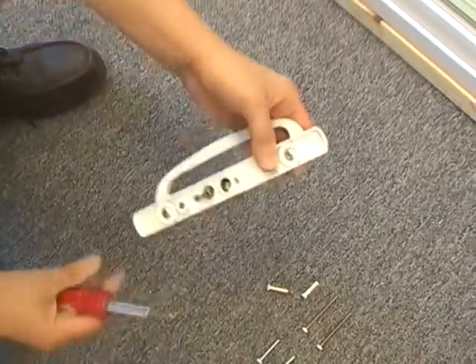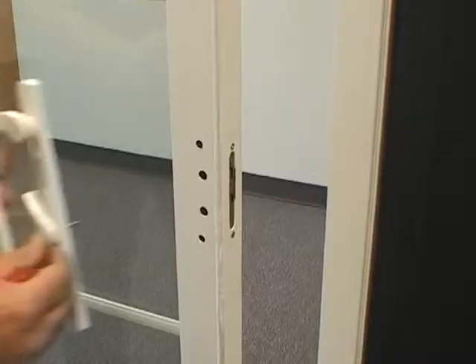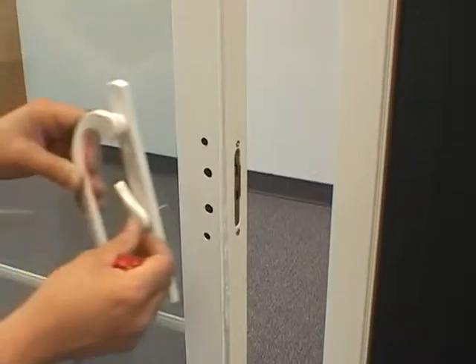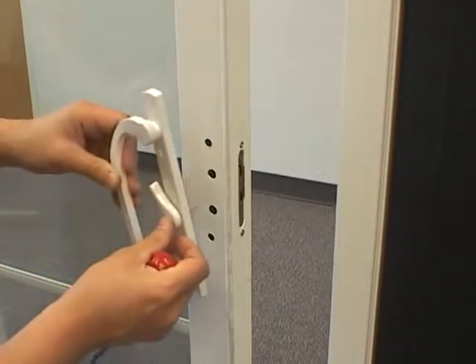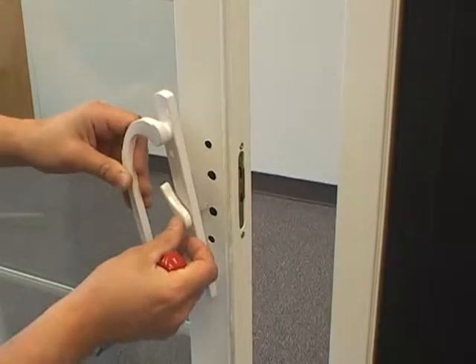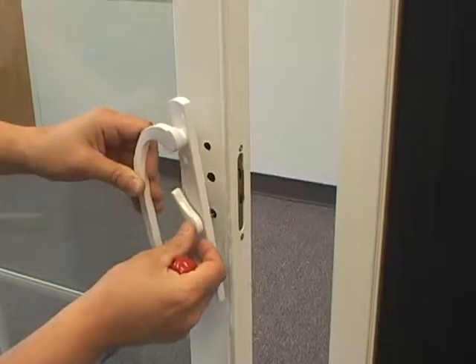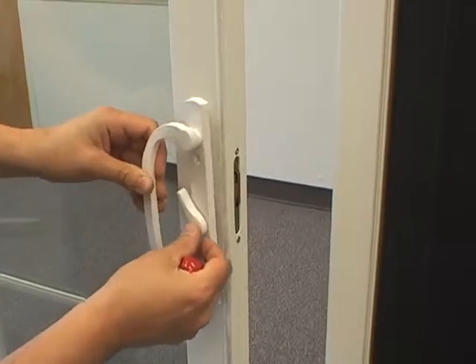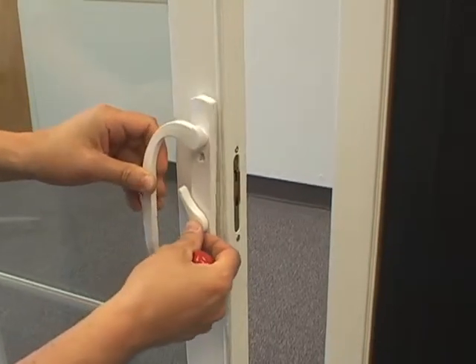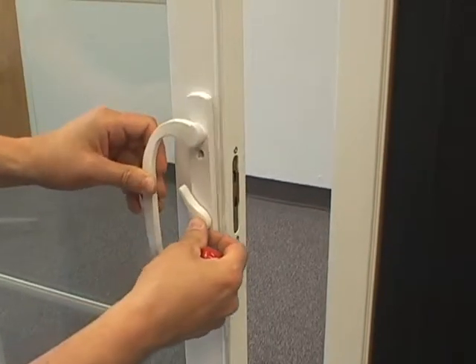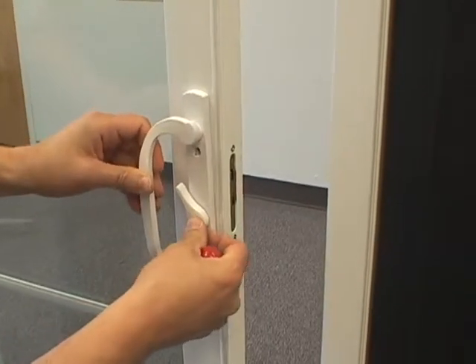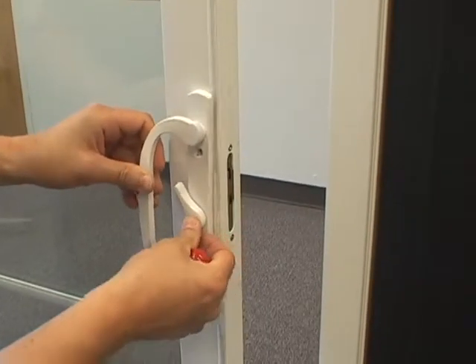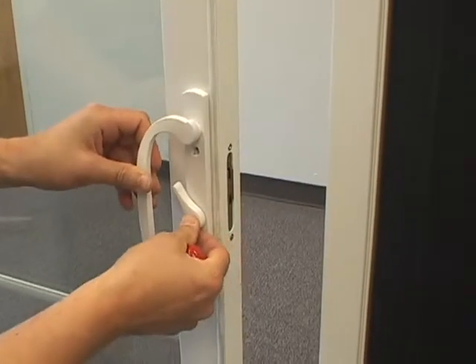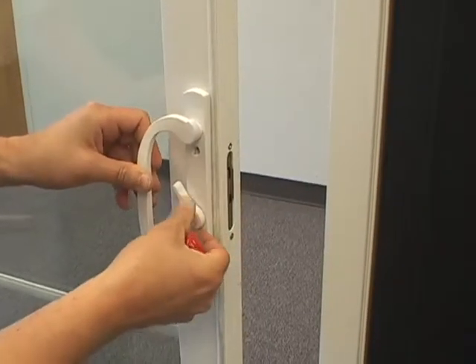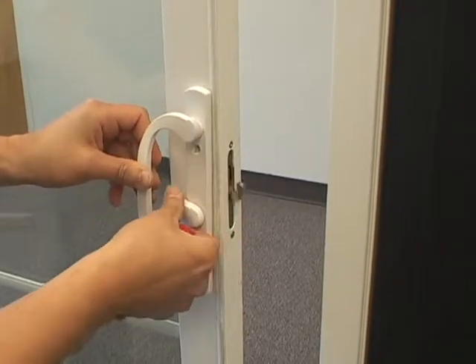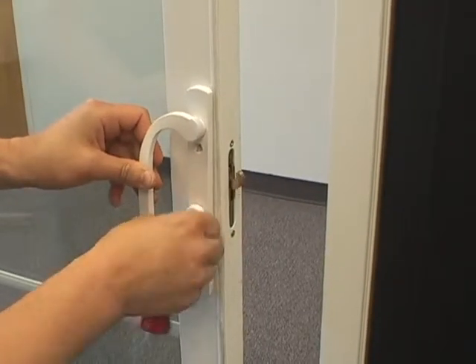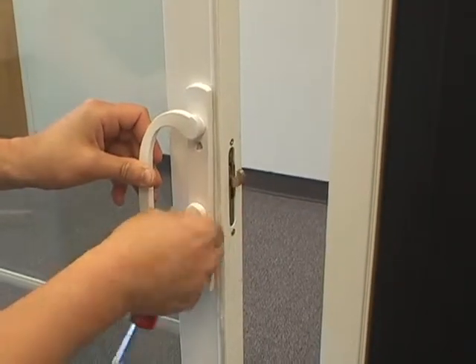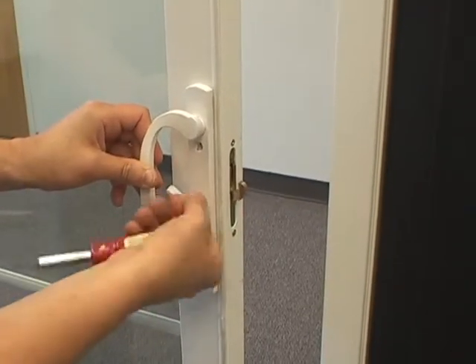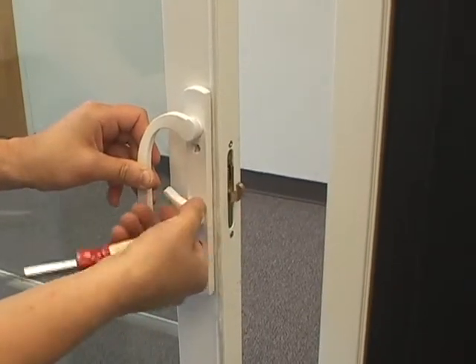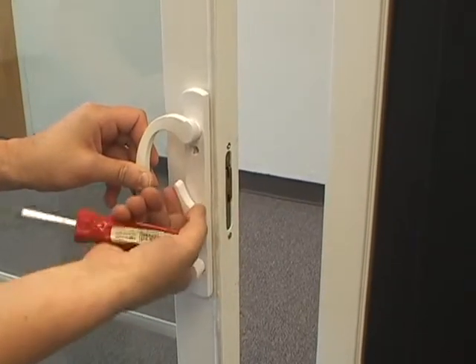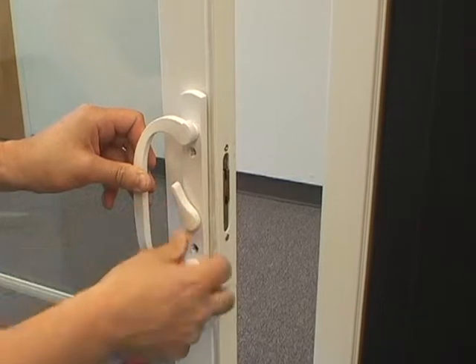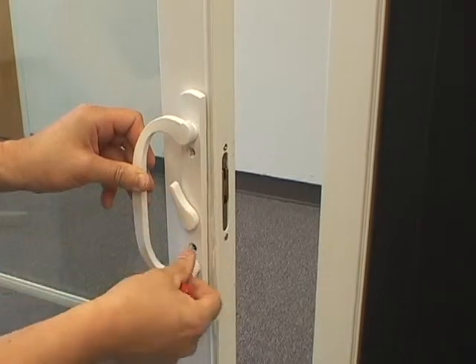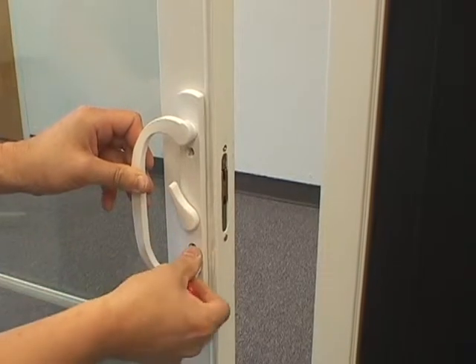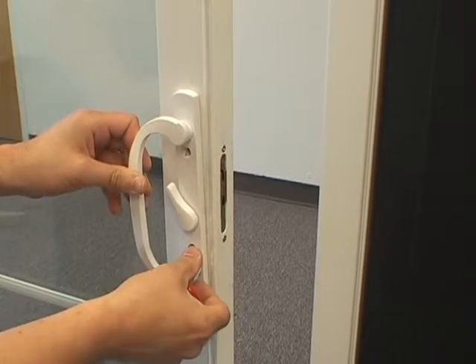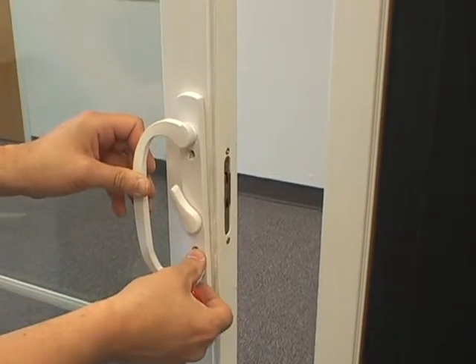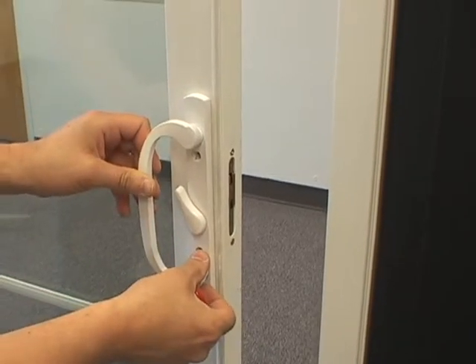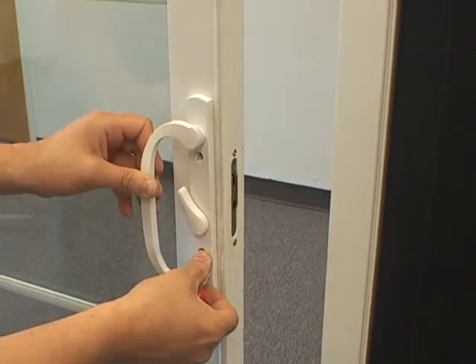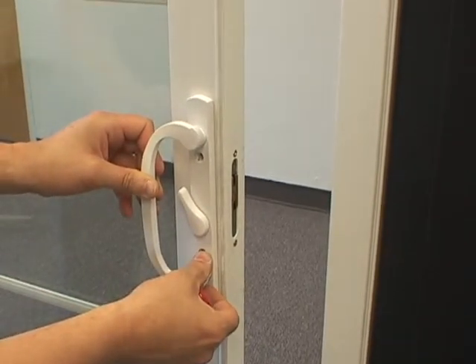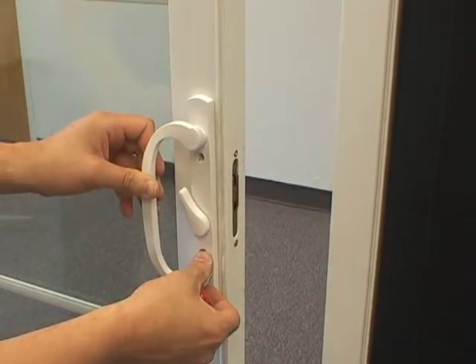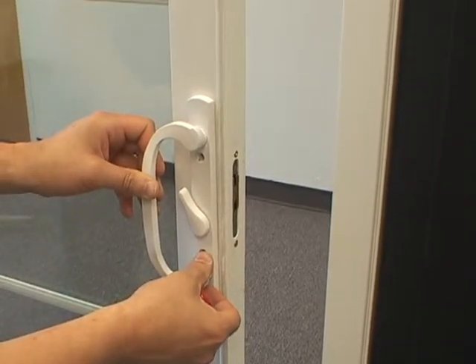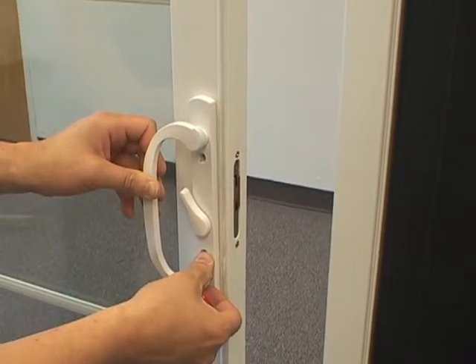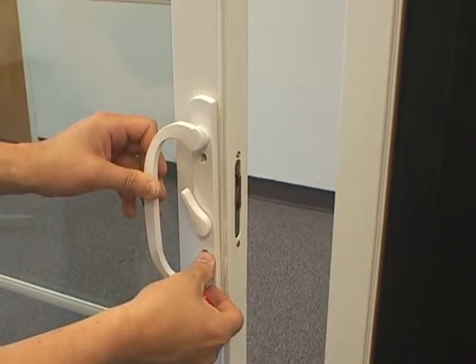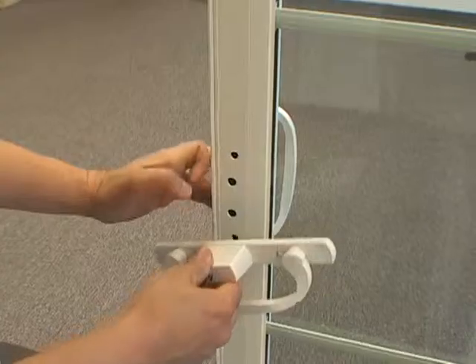To ensure the thumb latch operates correctly, place it in its inside position of the door panel and twist lock to see if the latching mechanism comes through the side of the panel.